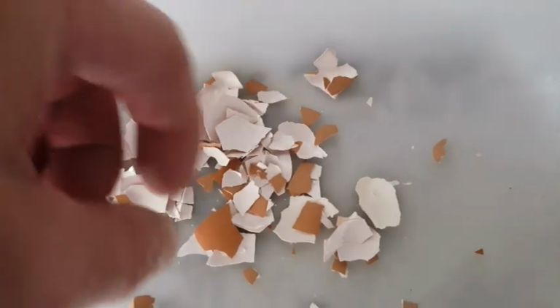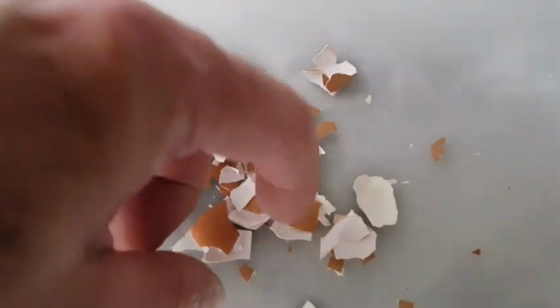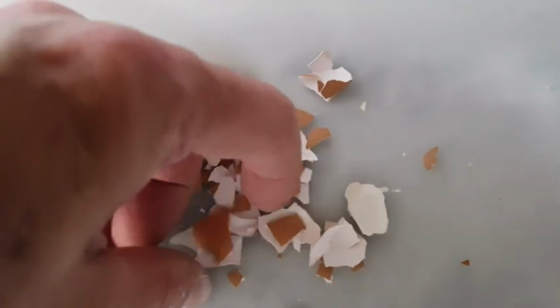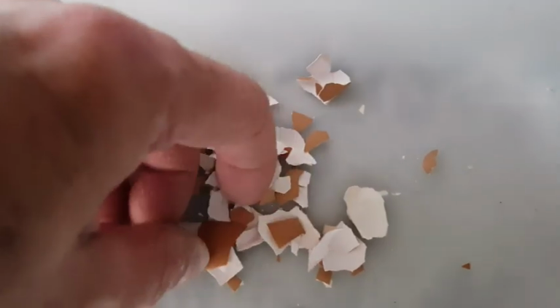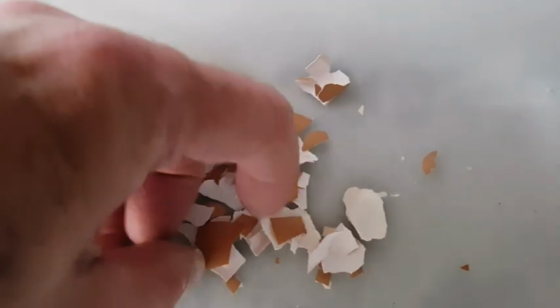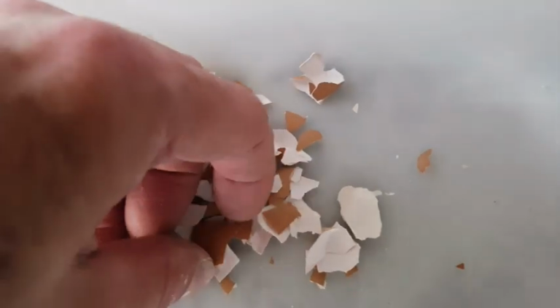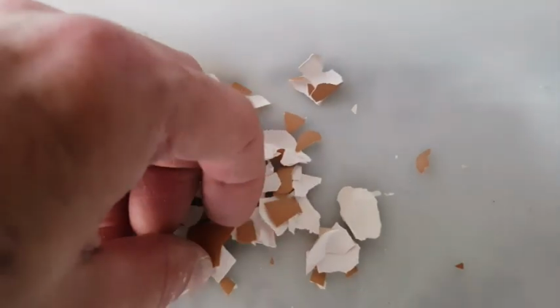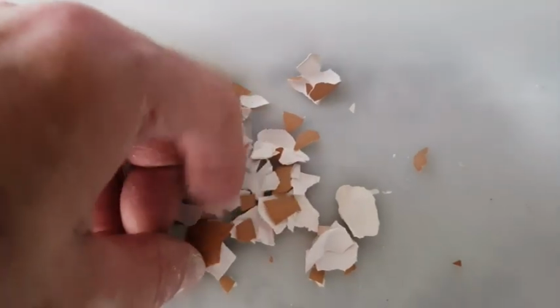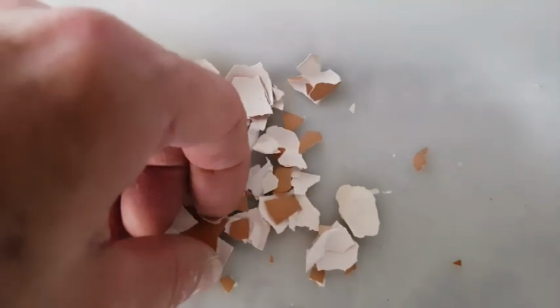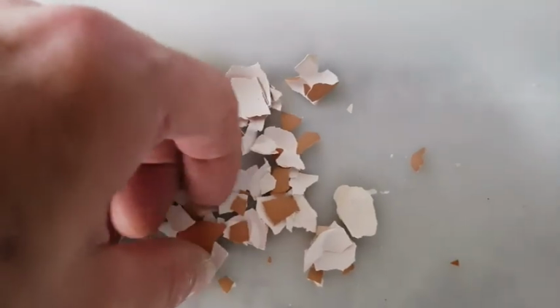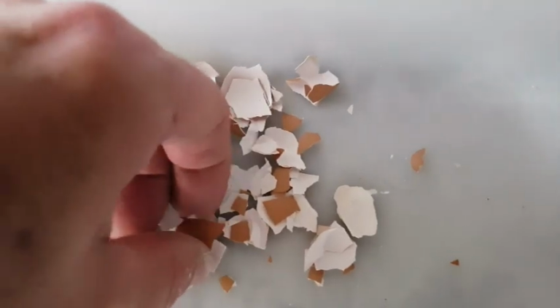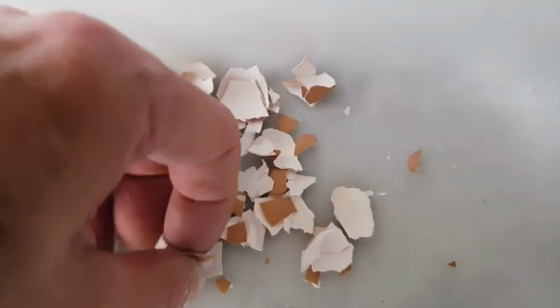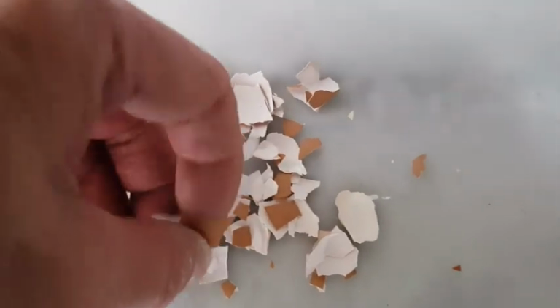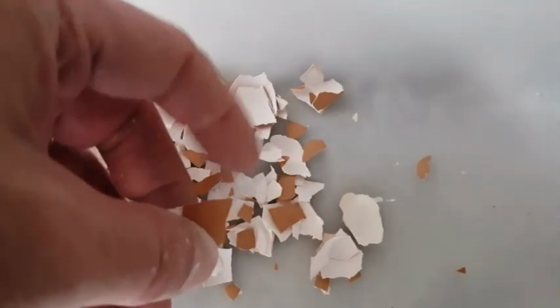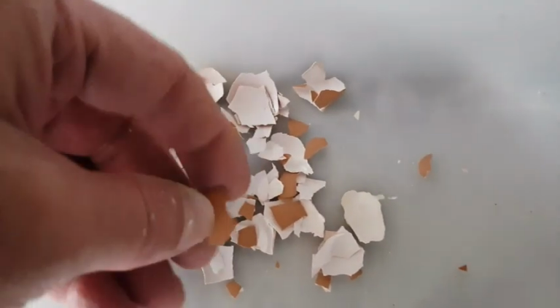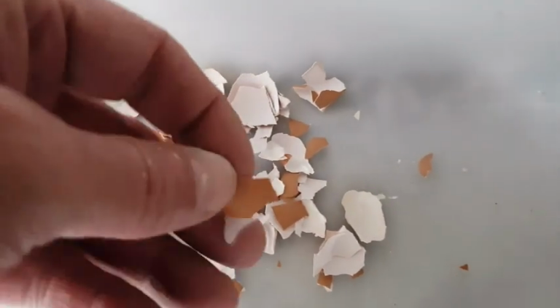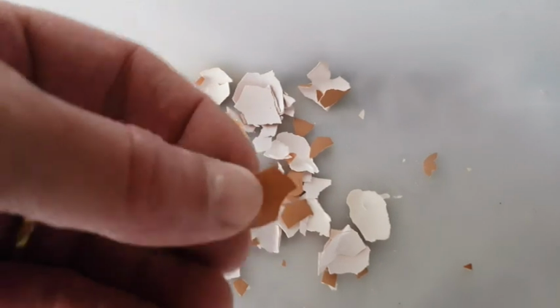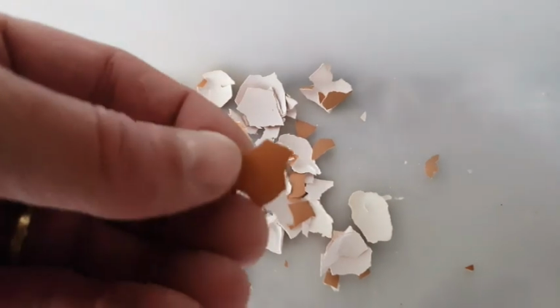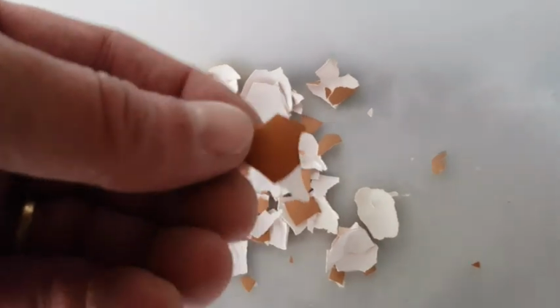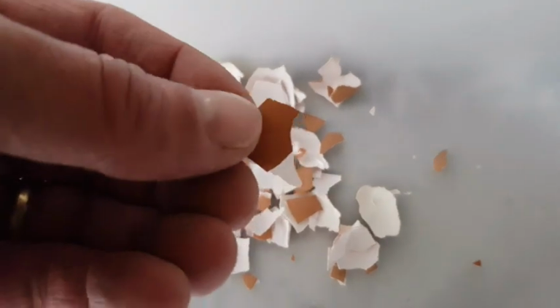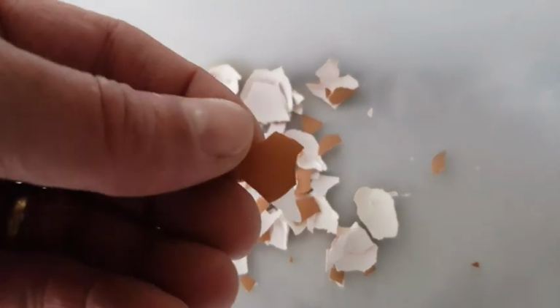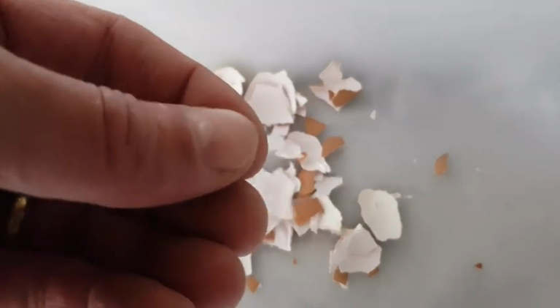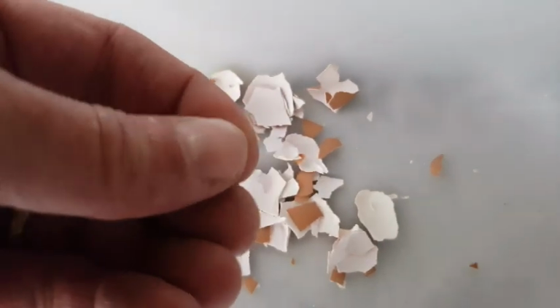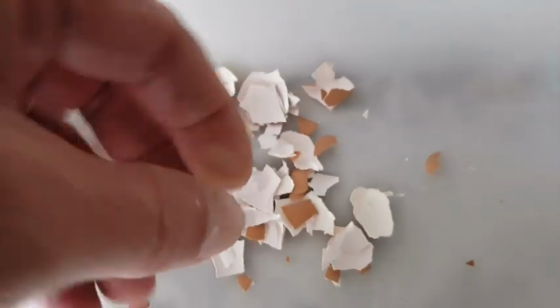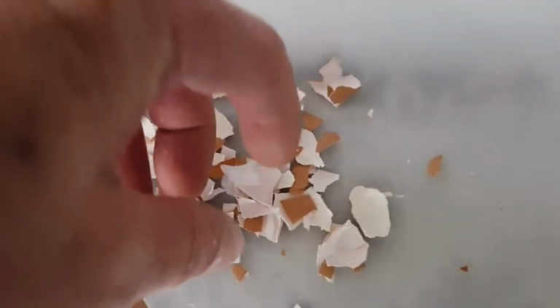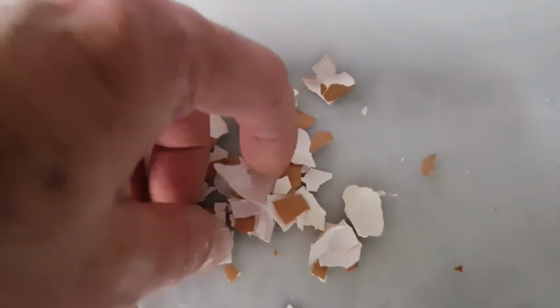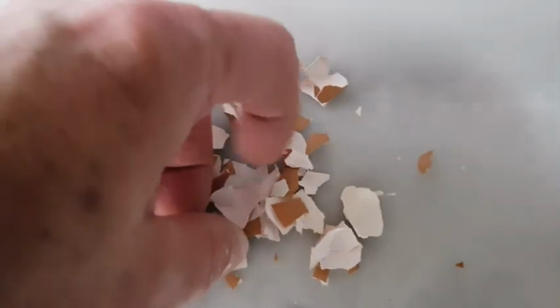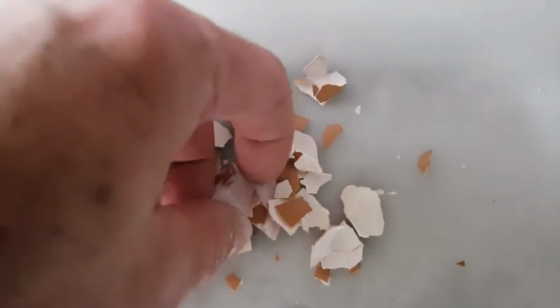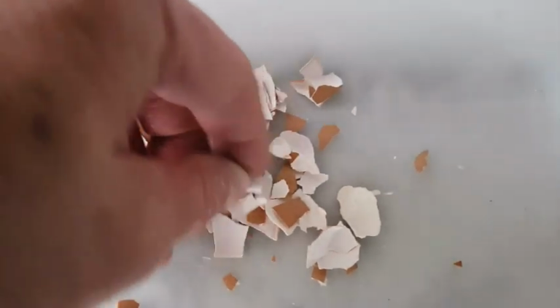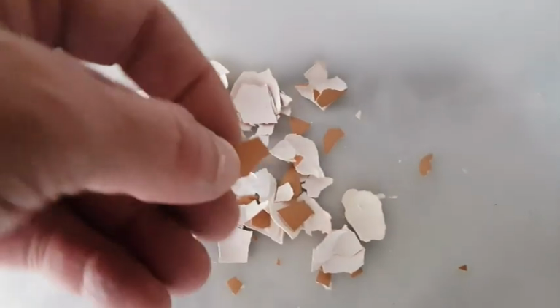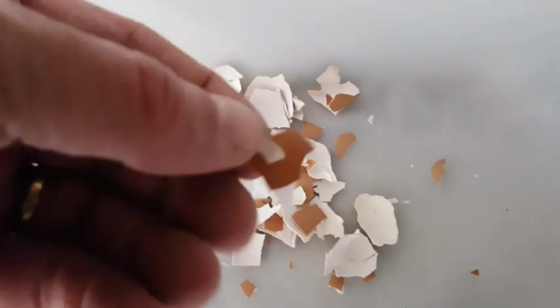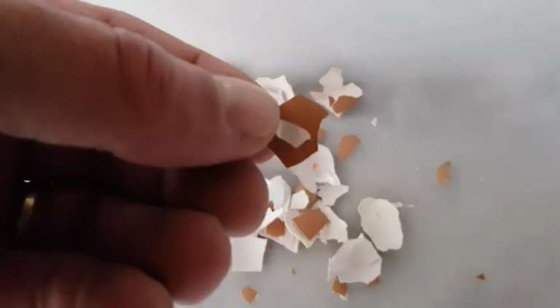The third reason is that, finely ground up, the eggshells will add calcium to the final product, which is good because plants need calcium — but keep in mind you can't overdo it.